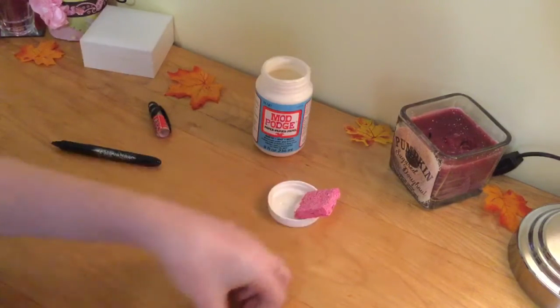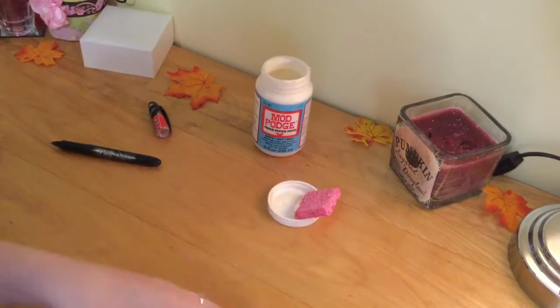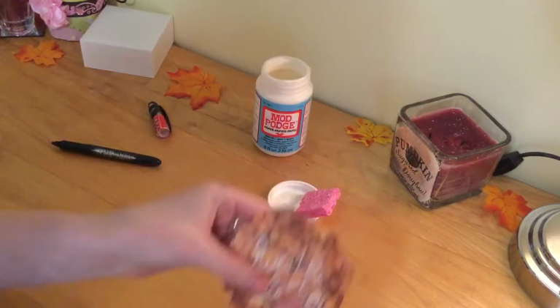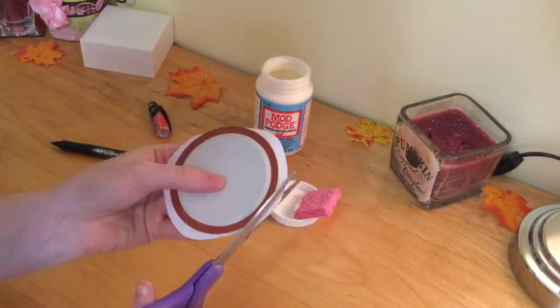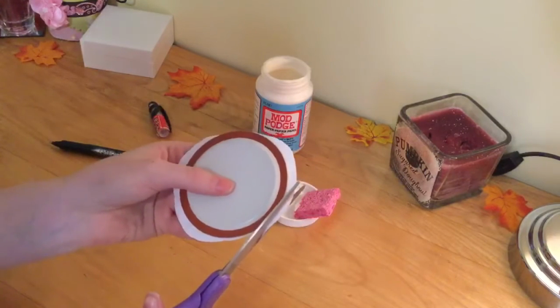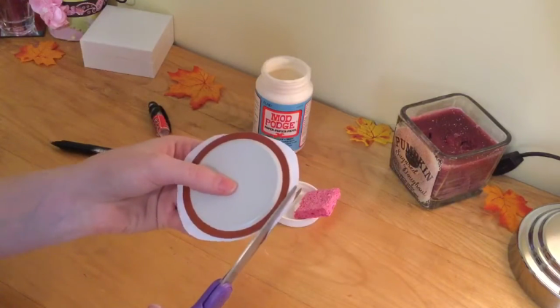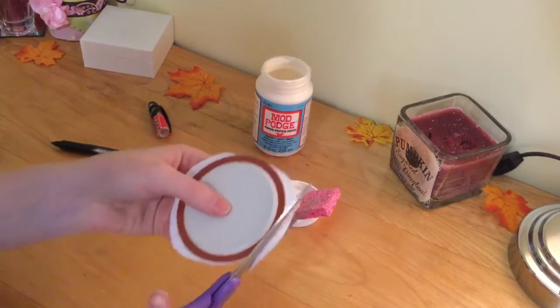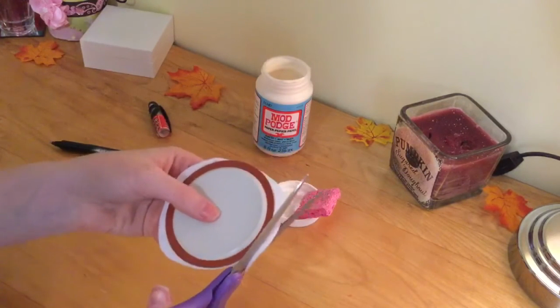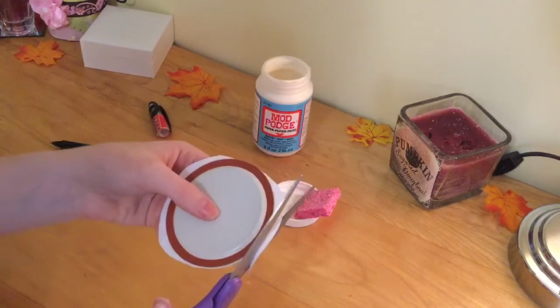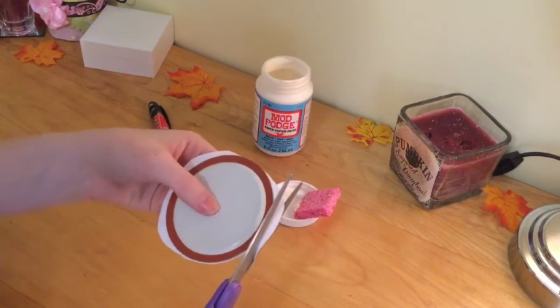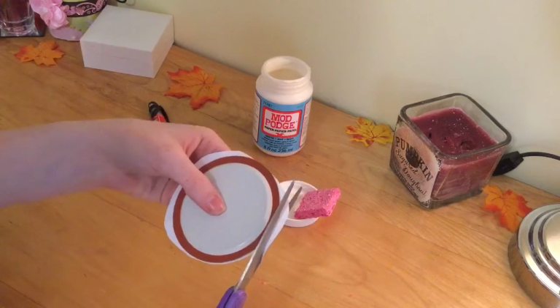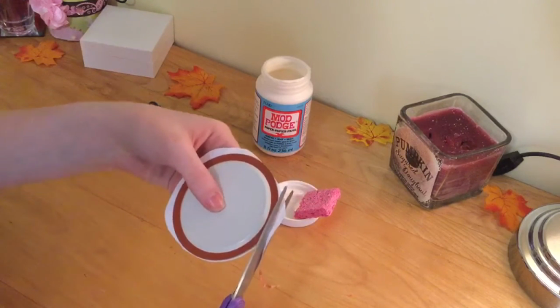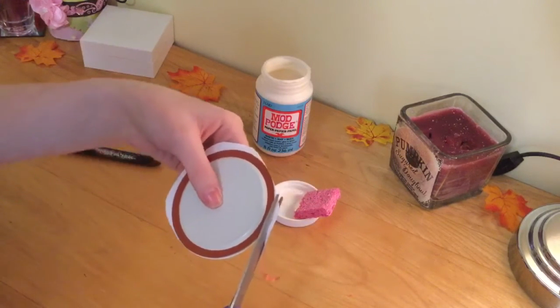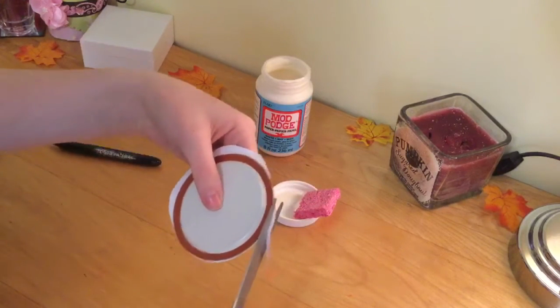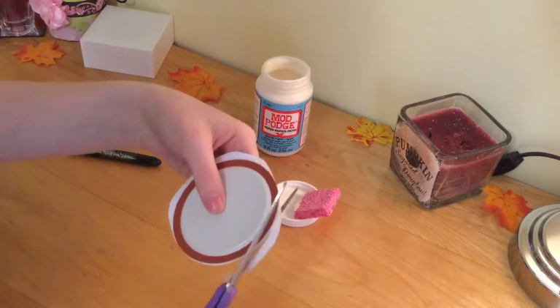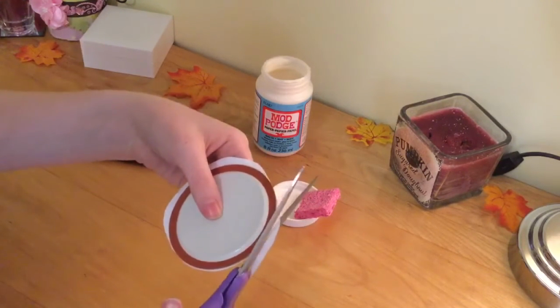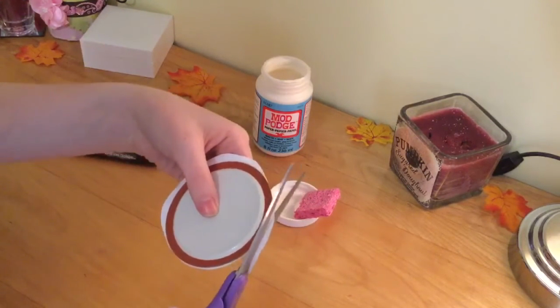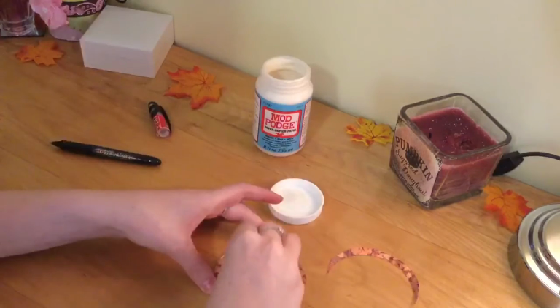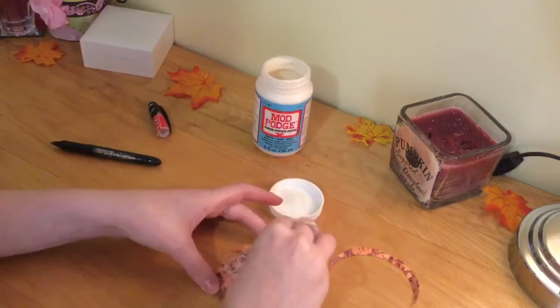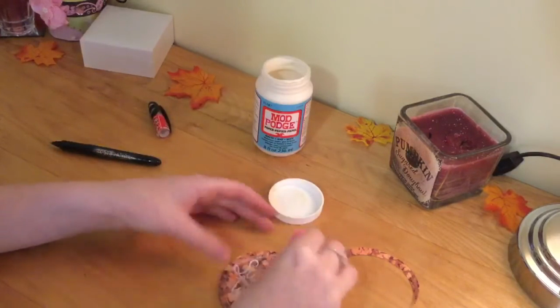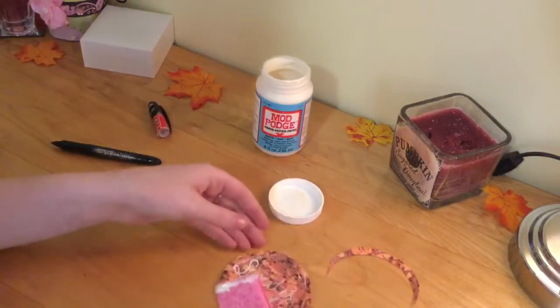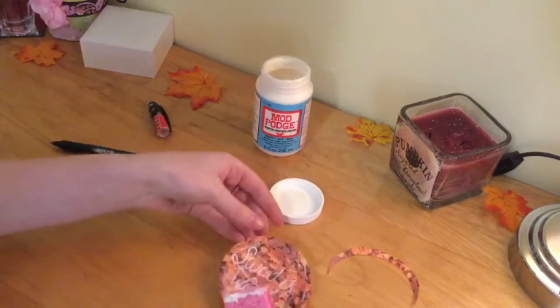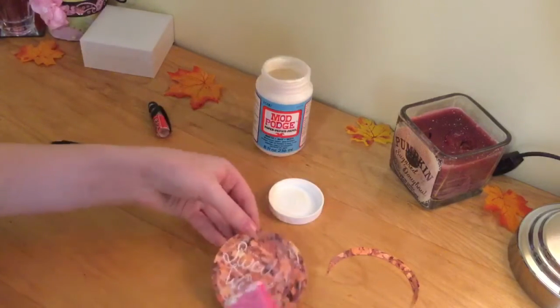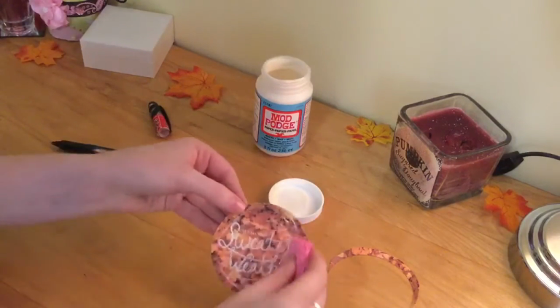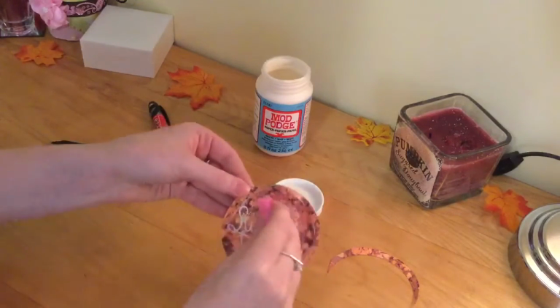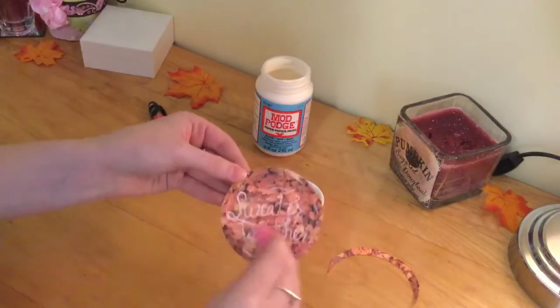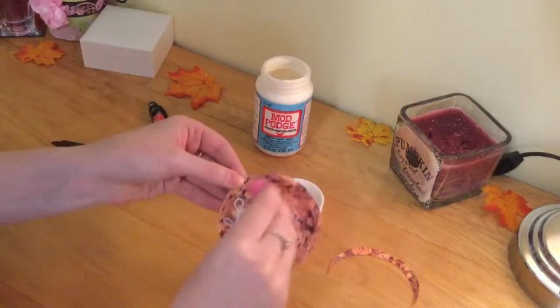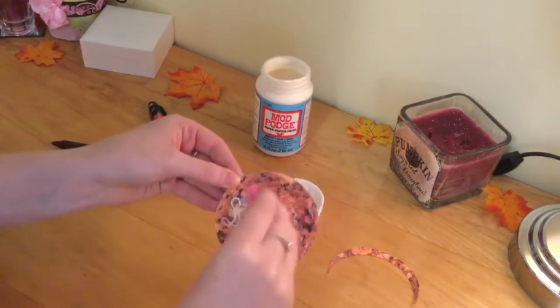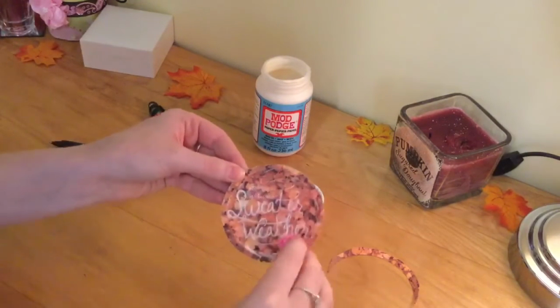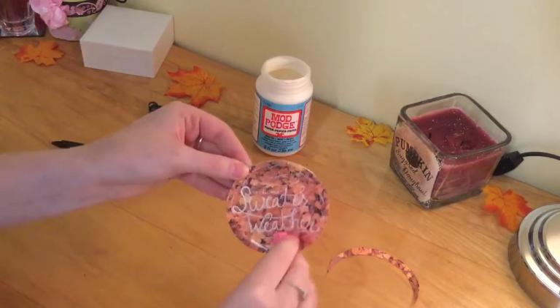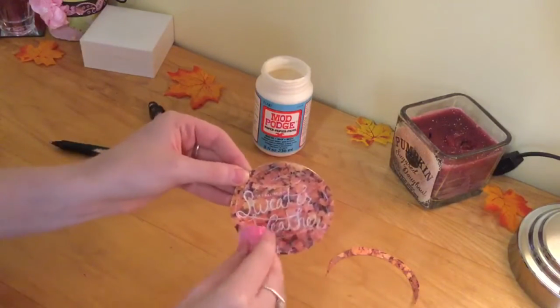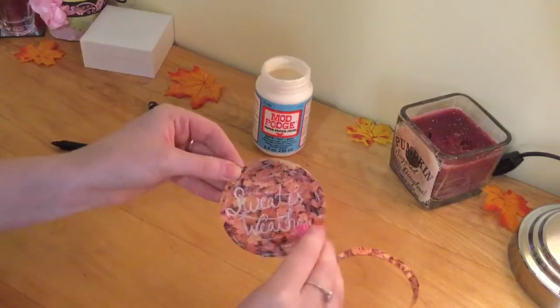Add some felt to the bottom so you don't get your furniture all scratched up, and then add some mod podge on top so it's waterproof, and that is it.